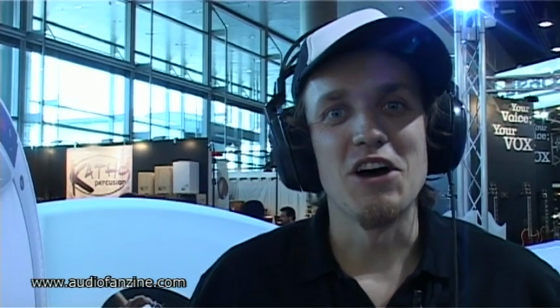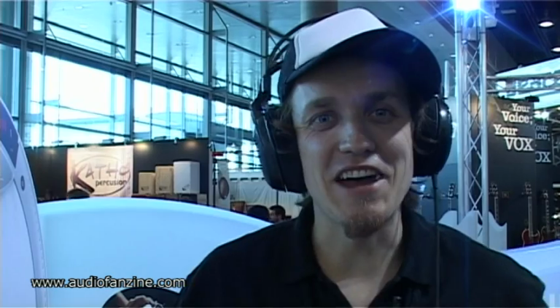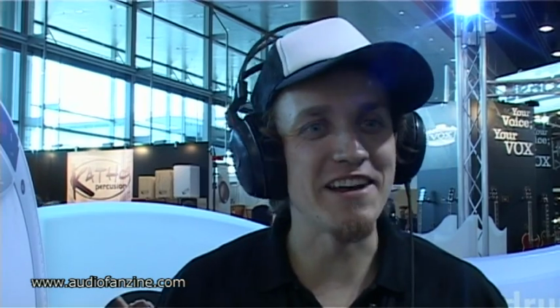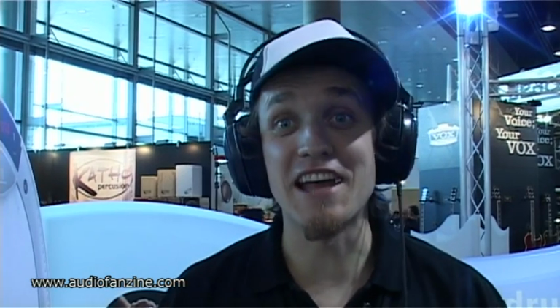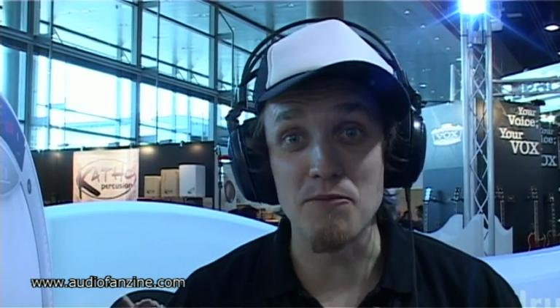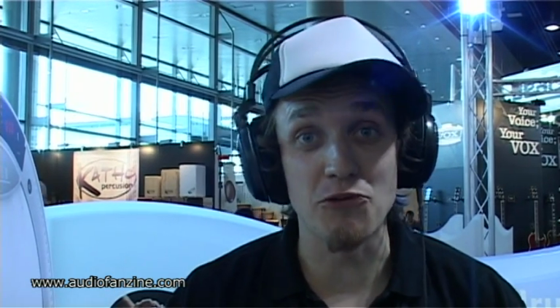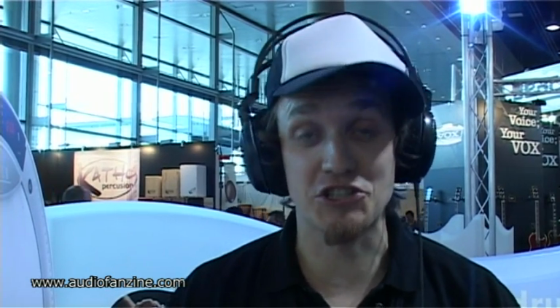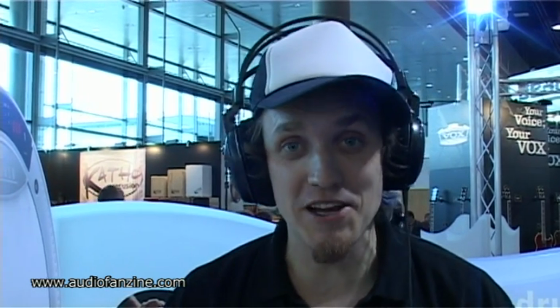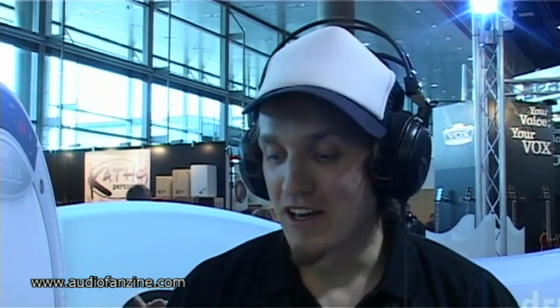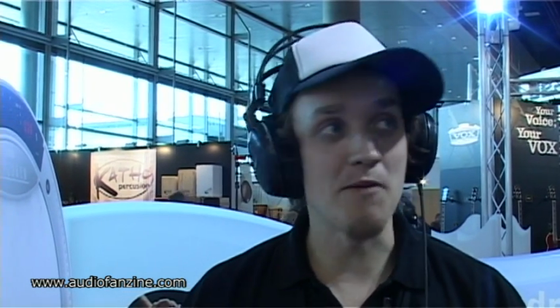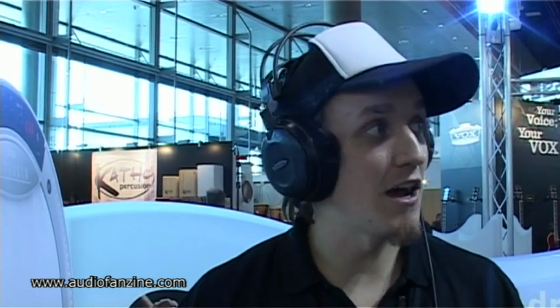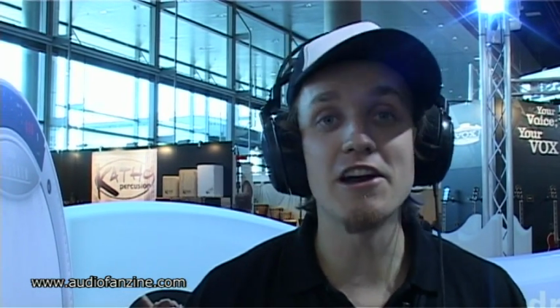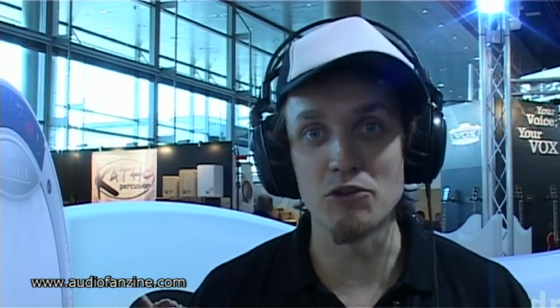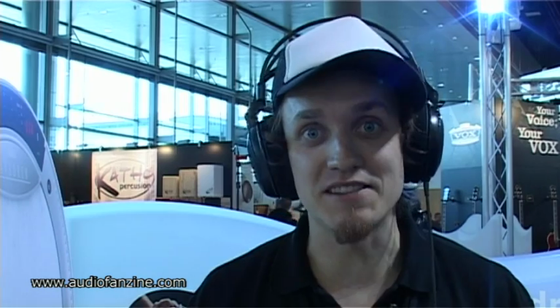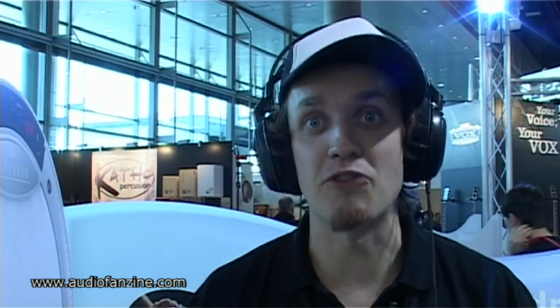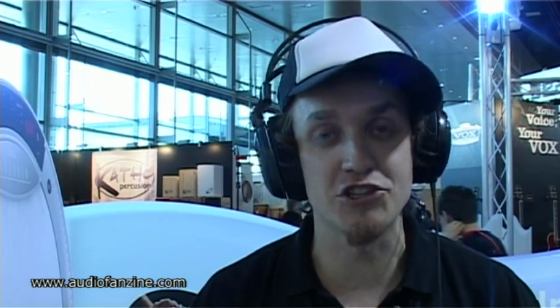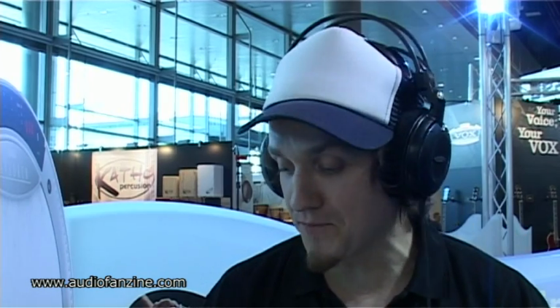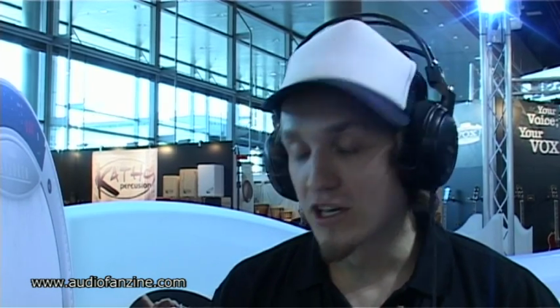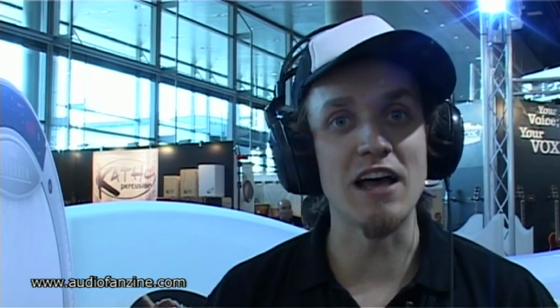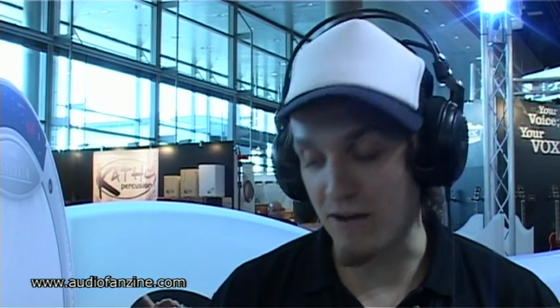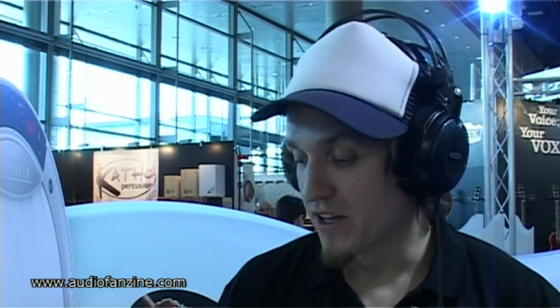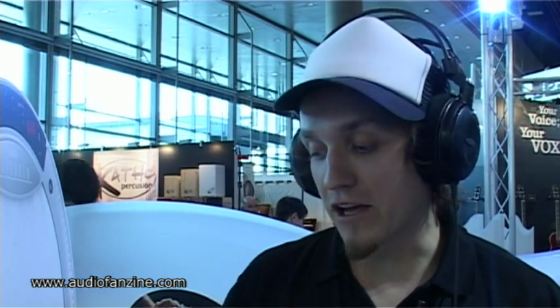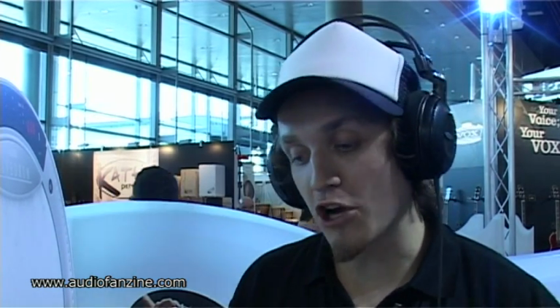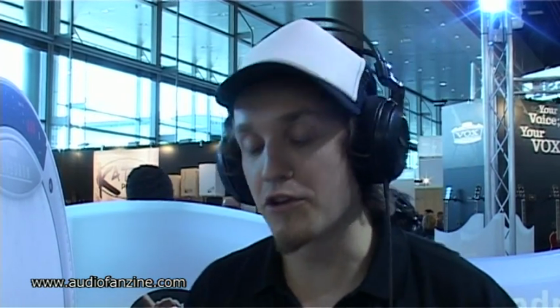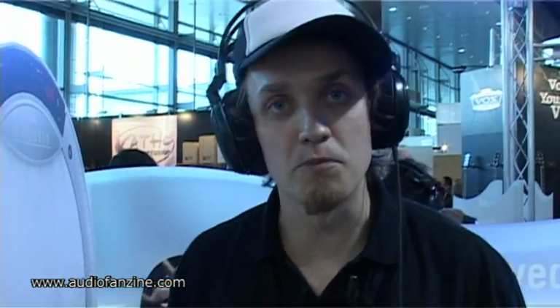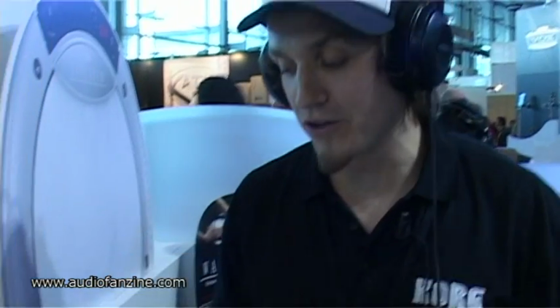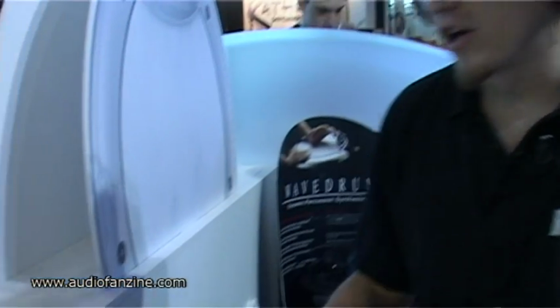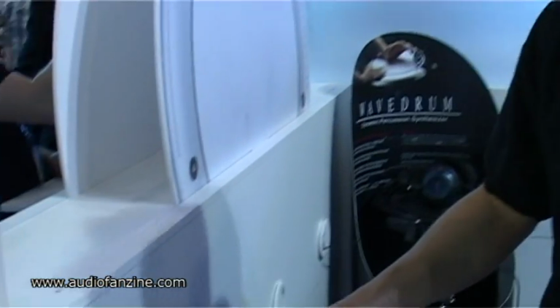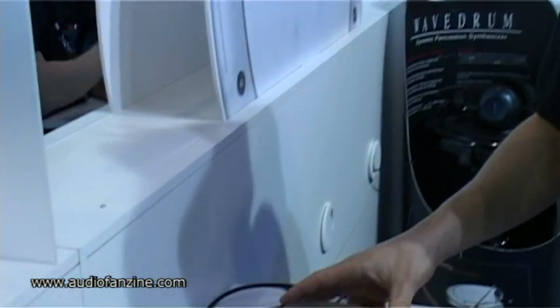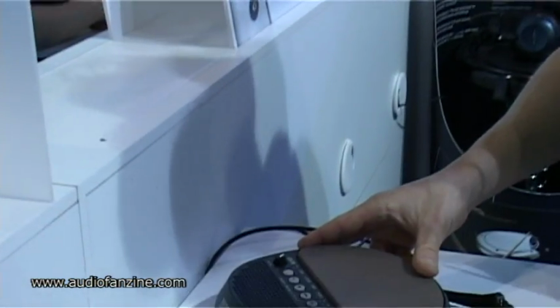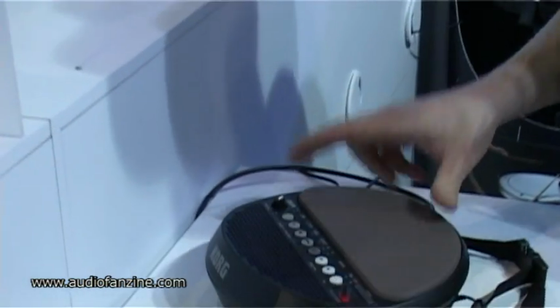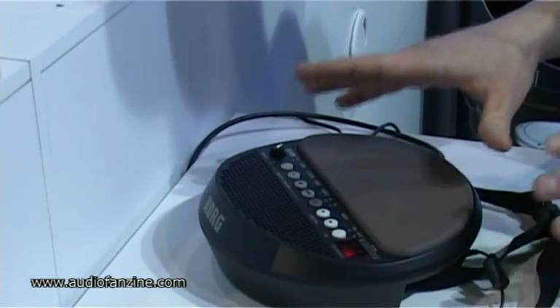Hello, my name is Daniel, I'm working for Cork Germany. I'm here at the Musikmesse in Frankfurt, Germany 2011, and I'm going to show you the brand new Cork Waveform Mini.